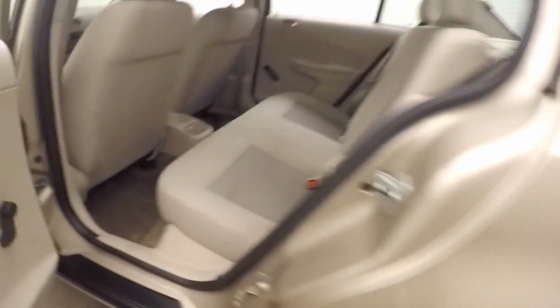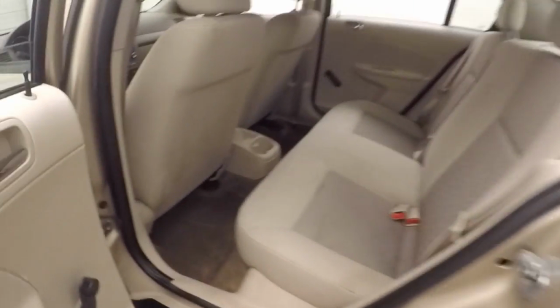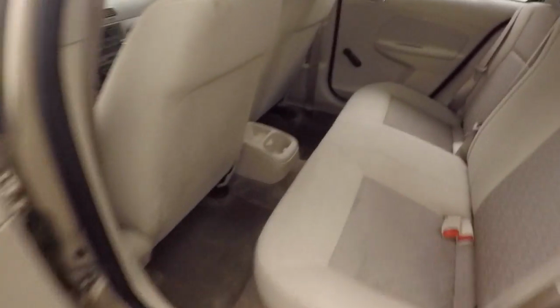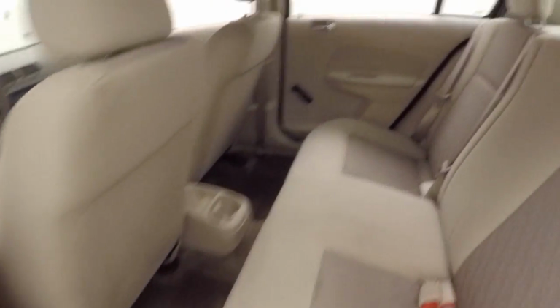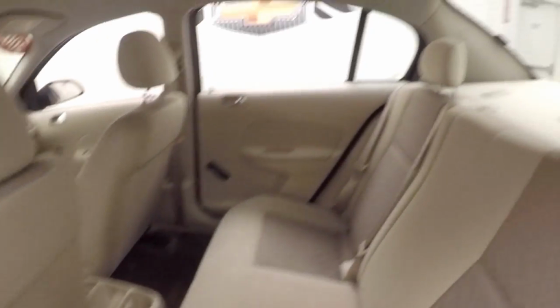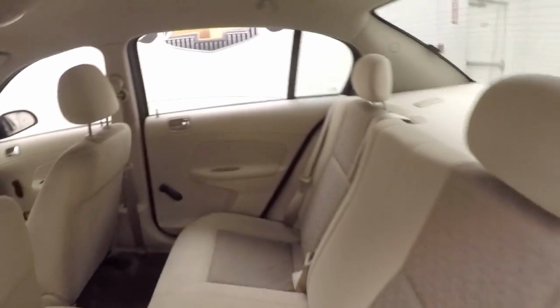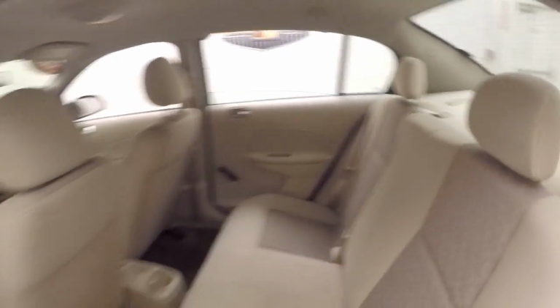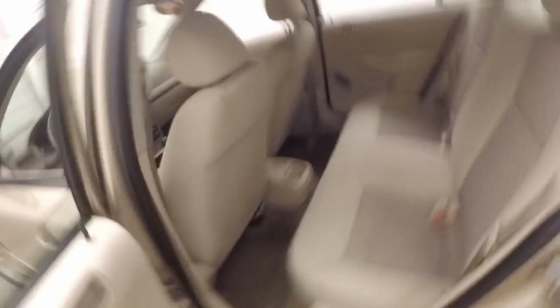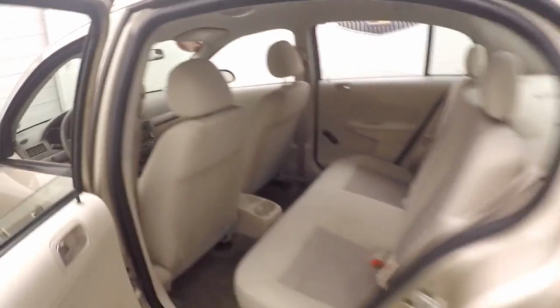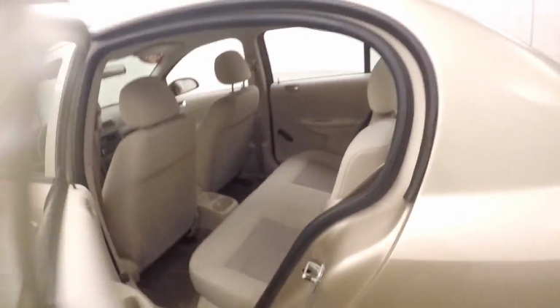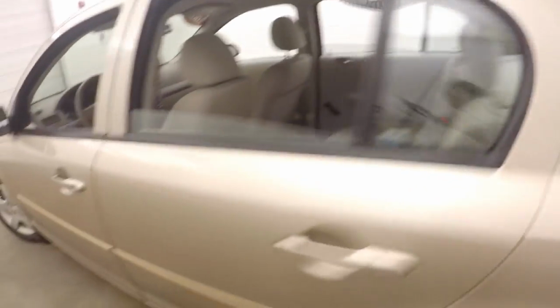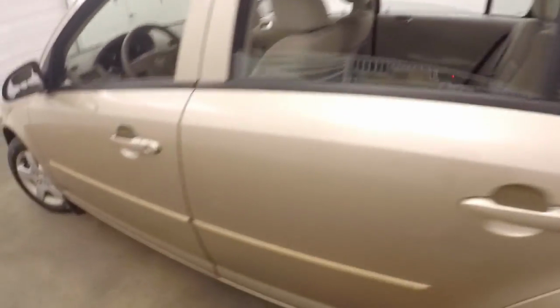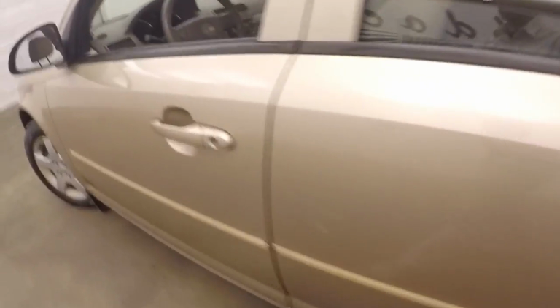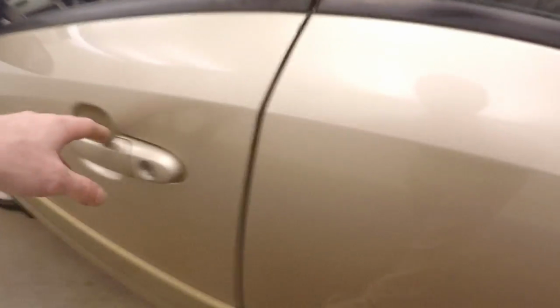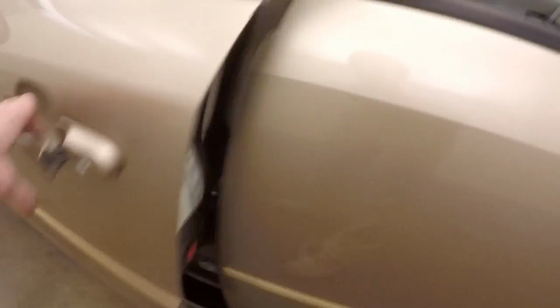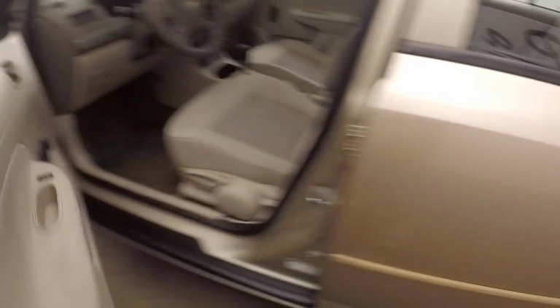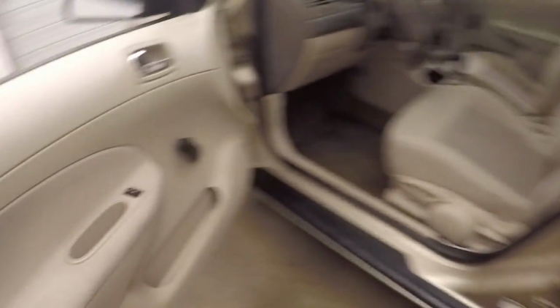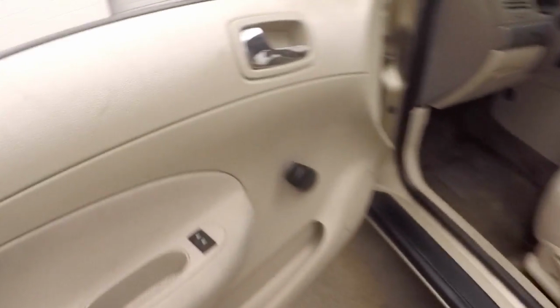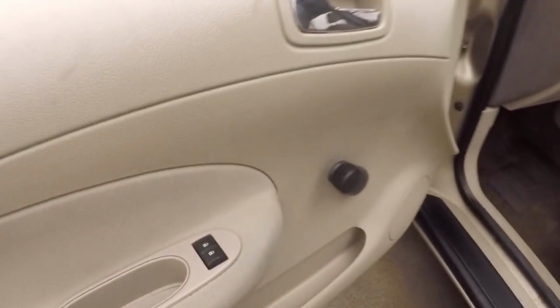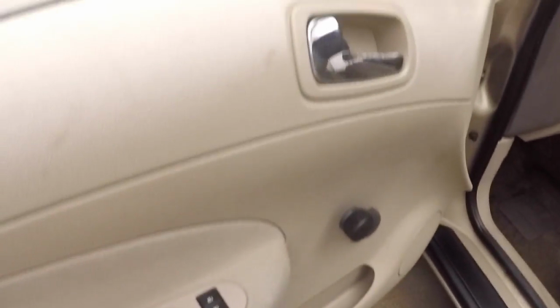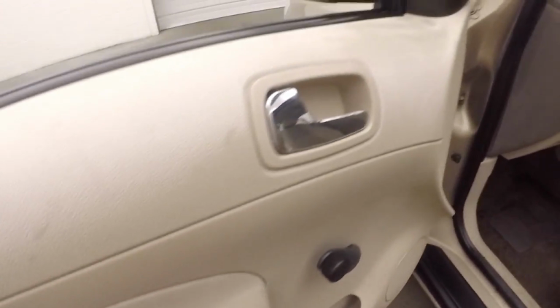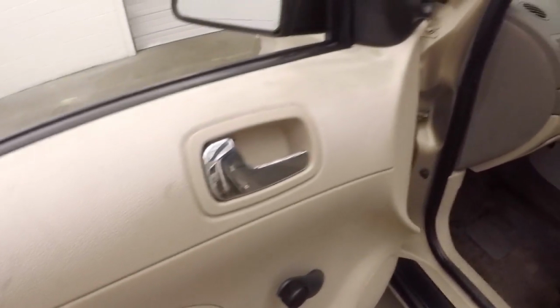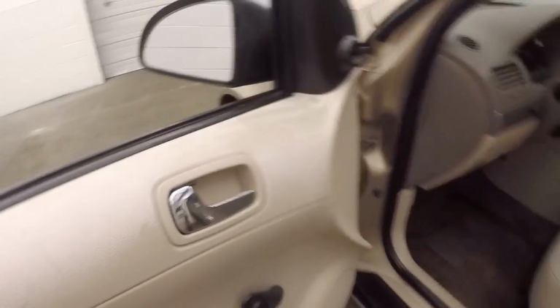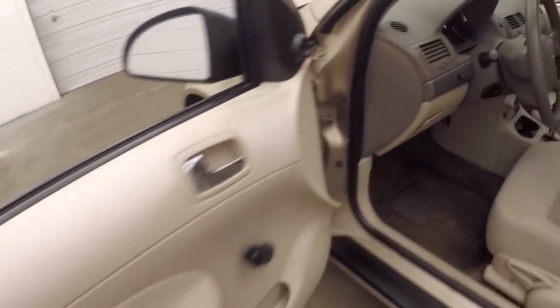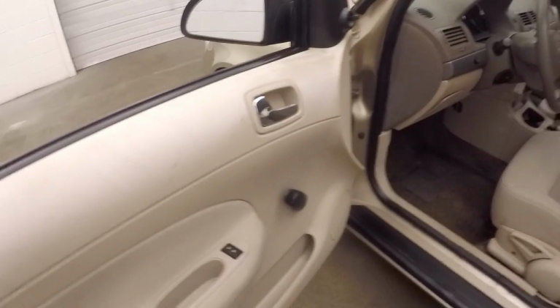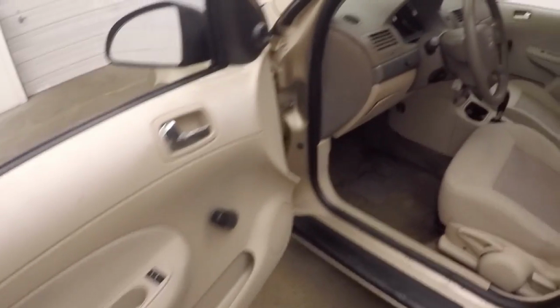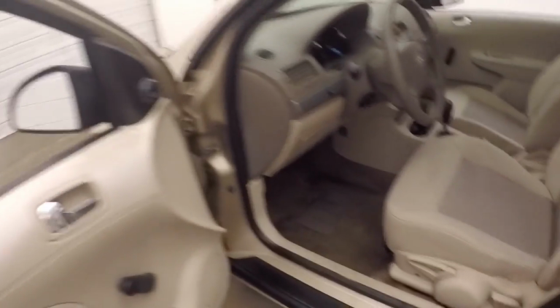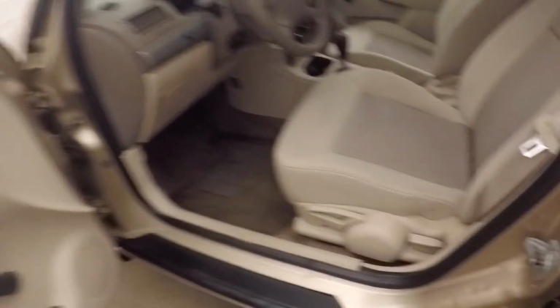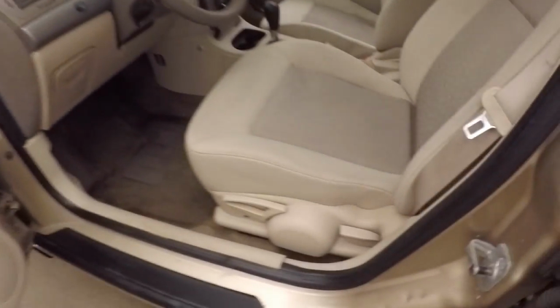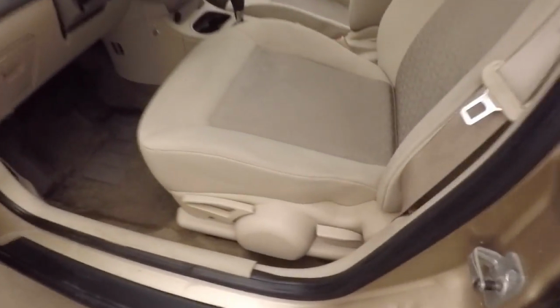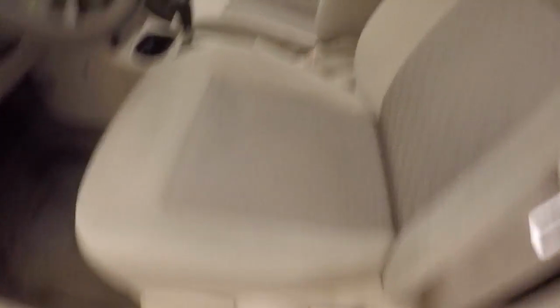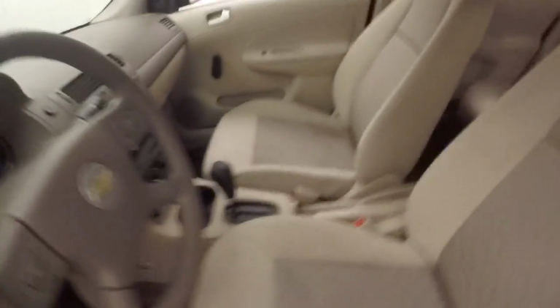Nice bright interior, in good shape, plenty of room. Power locks, manual windows, manual mirrors, and manual seats.